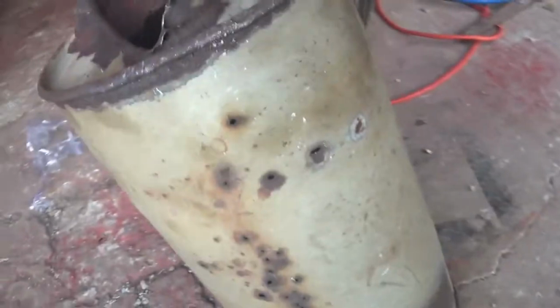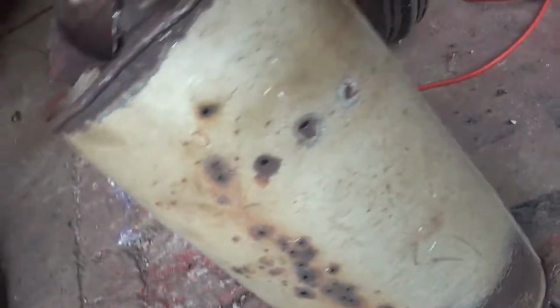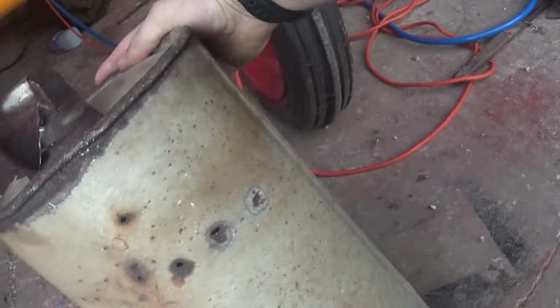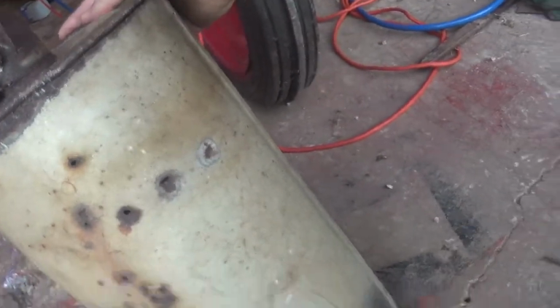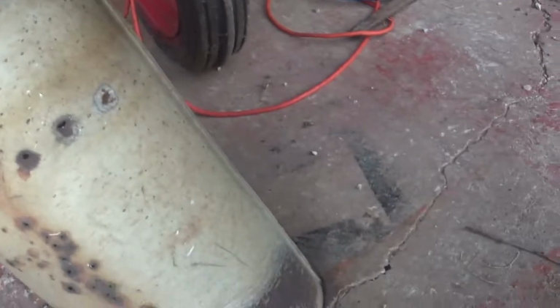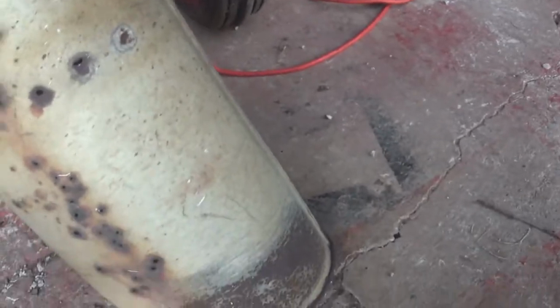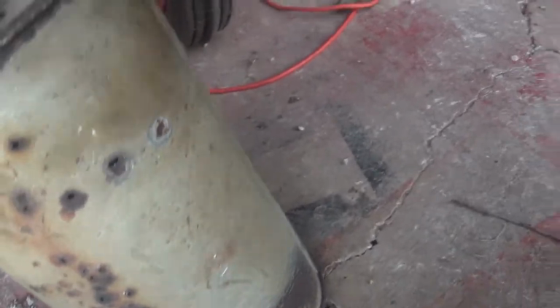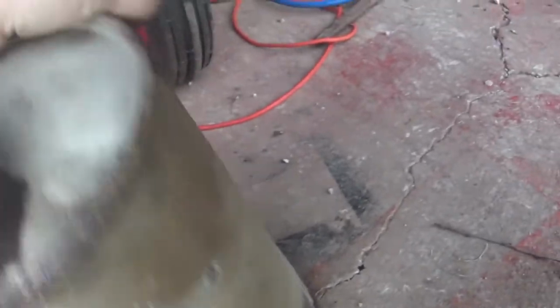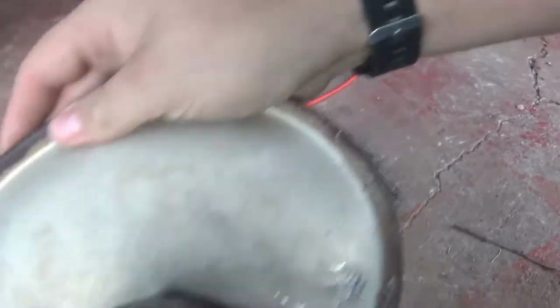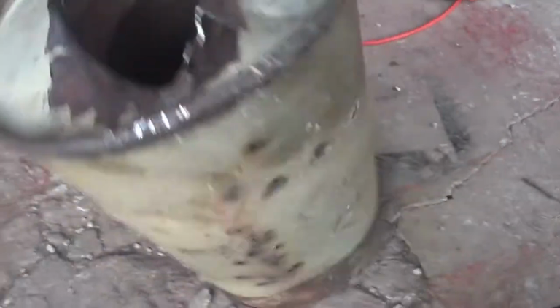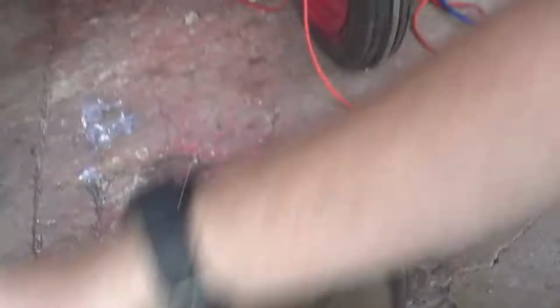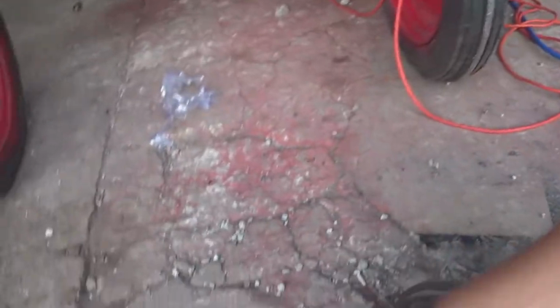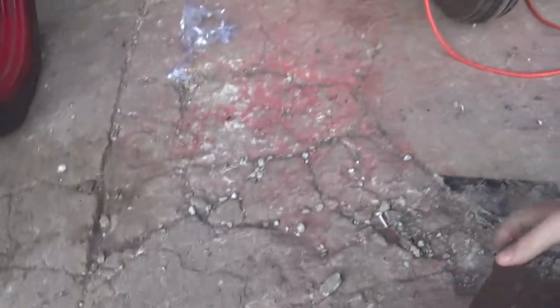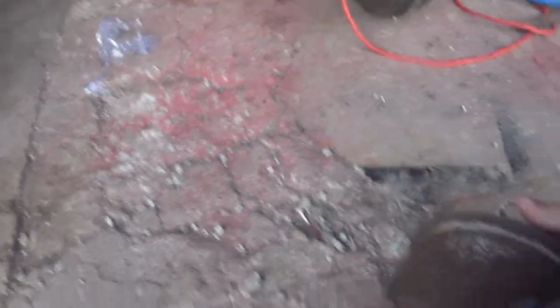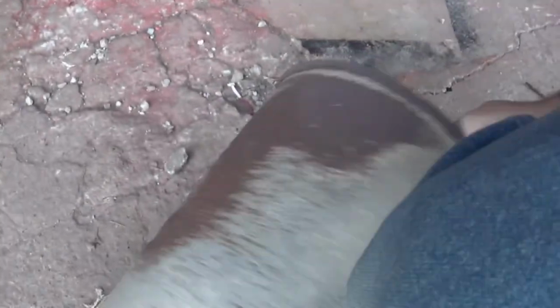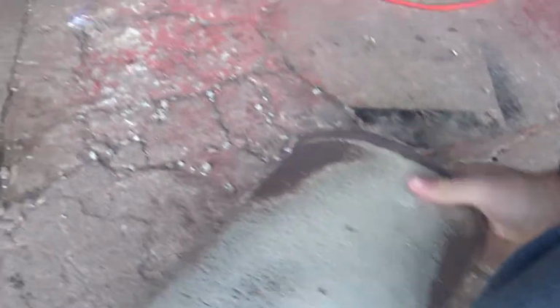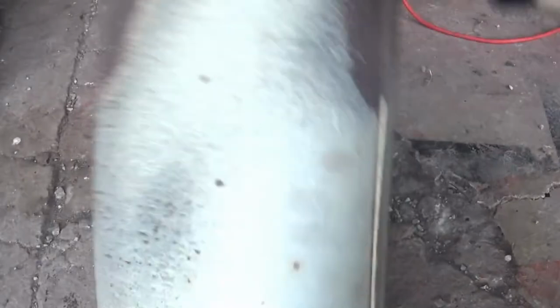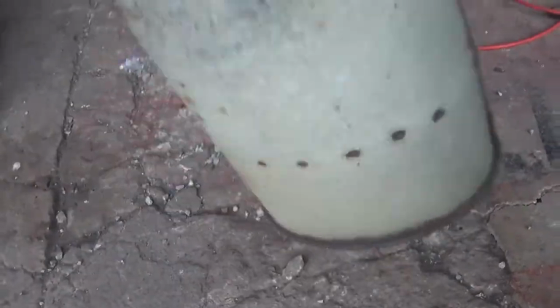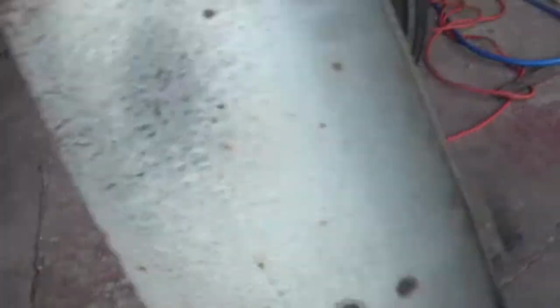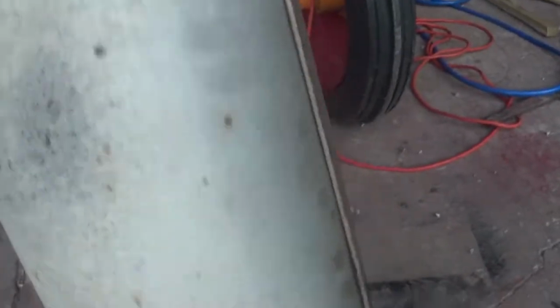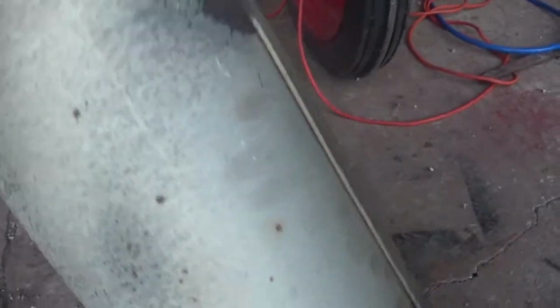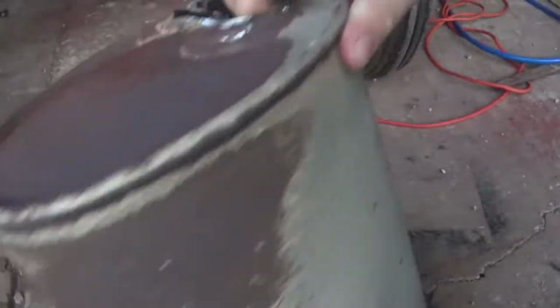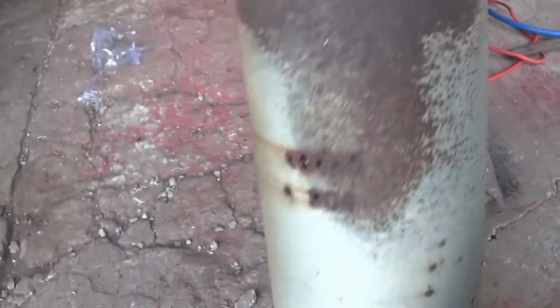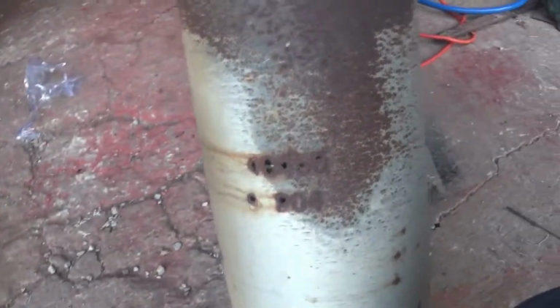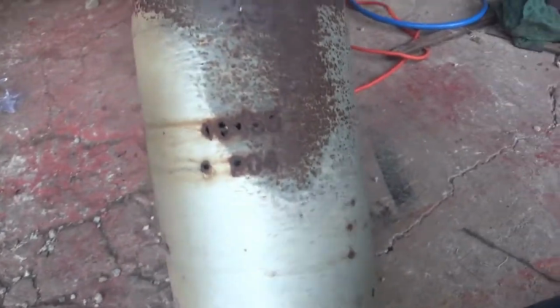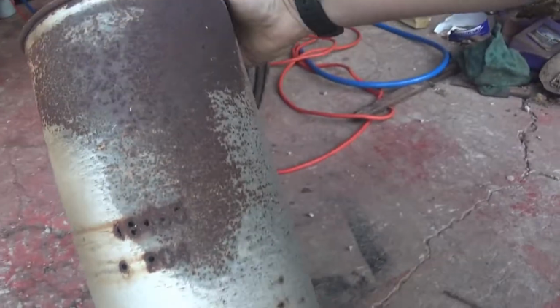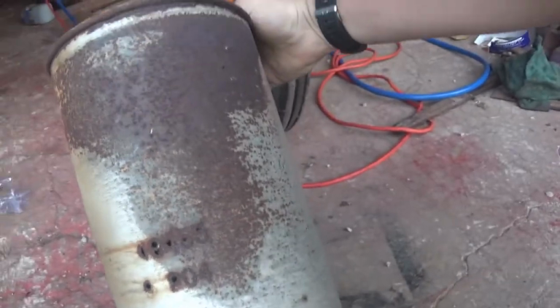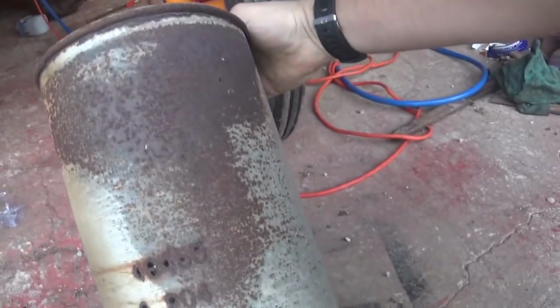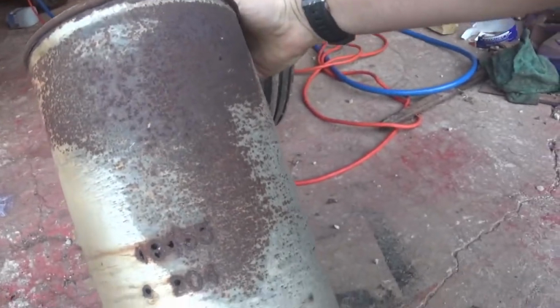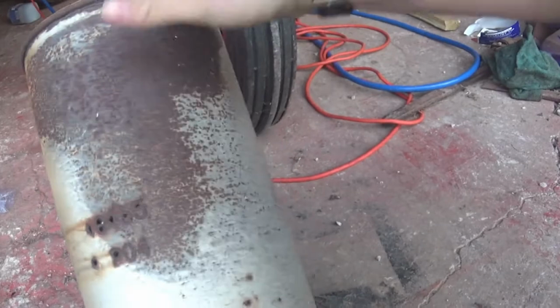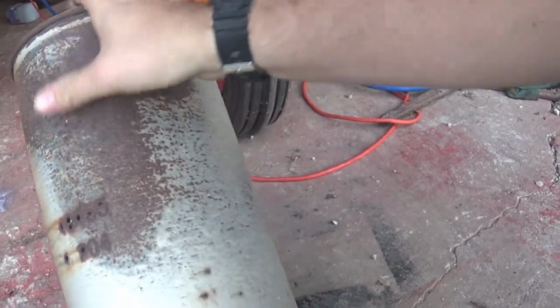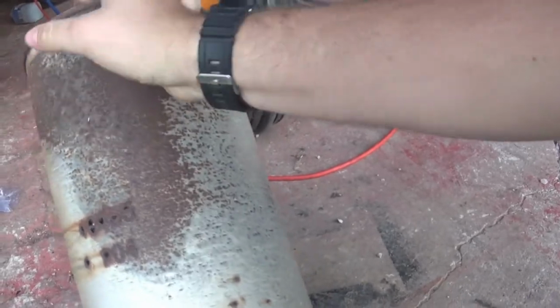As you can see, it had a few holes in it, and as you can hear, quite a bit of rust. Look at that — even where the numbers are, it rotted holes through.